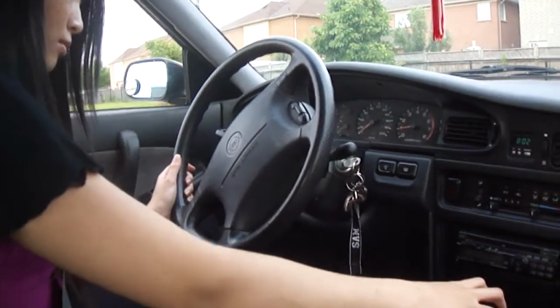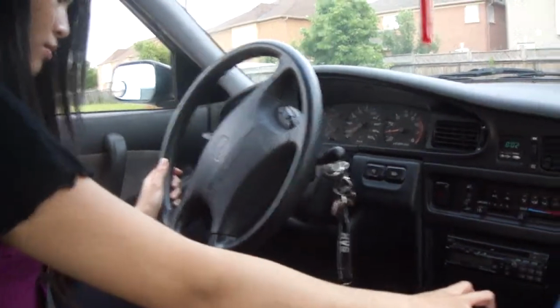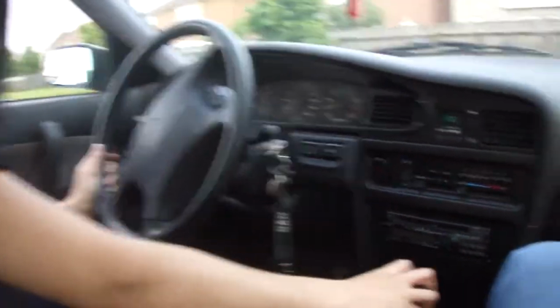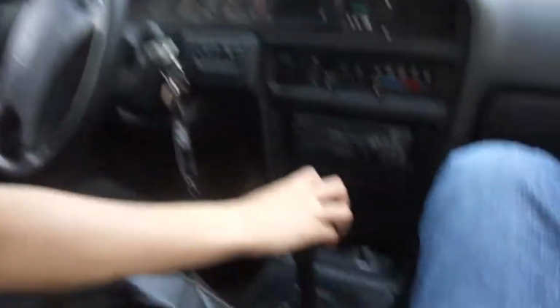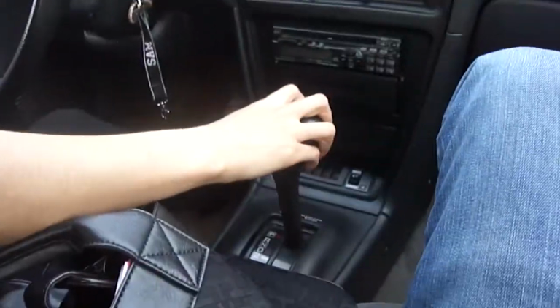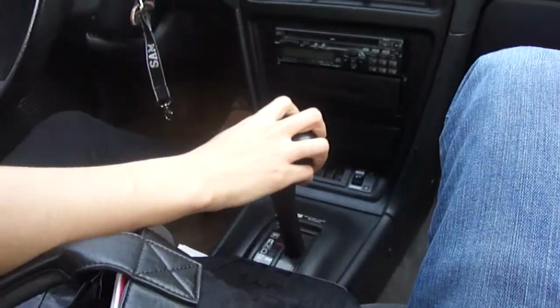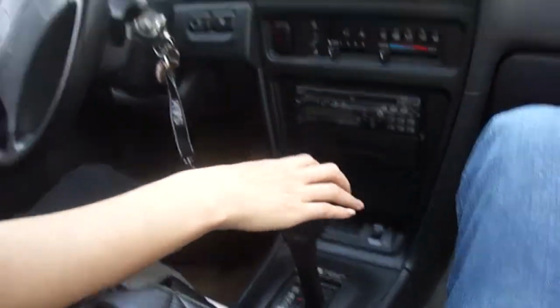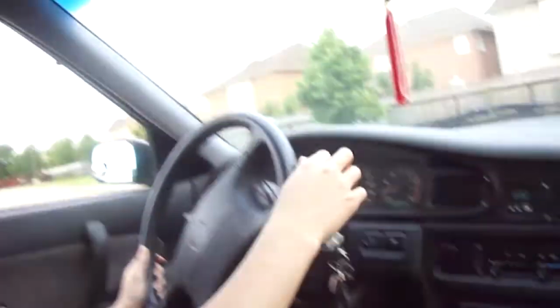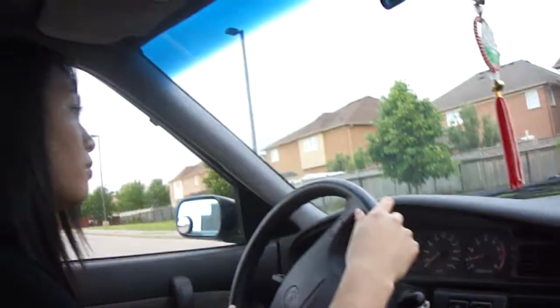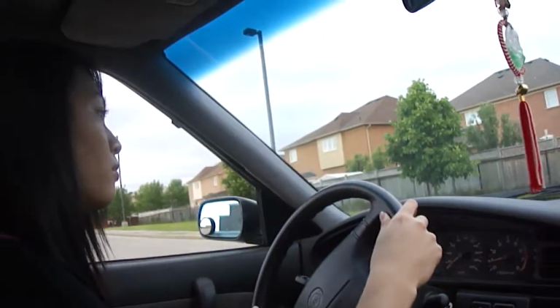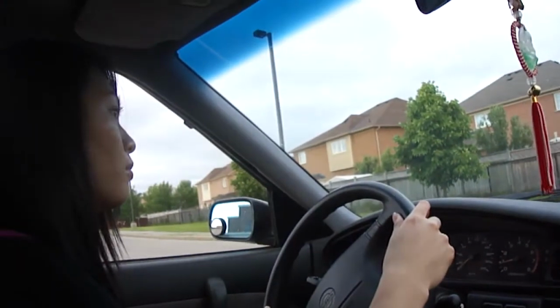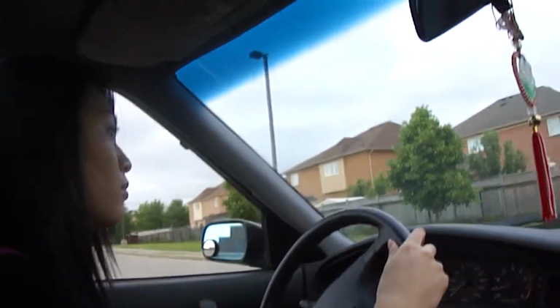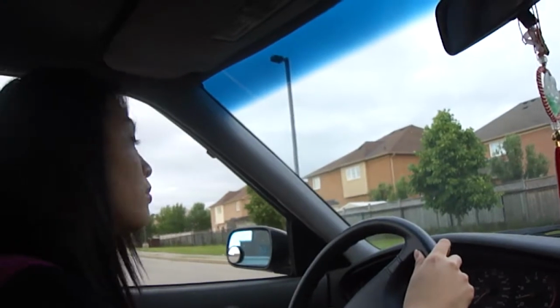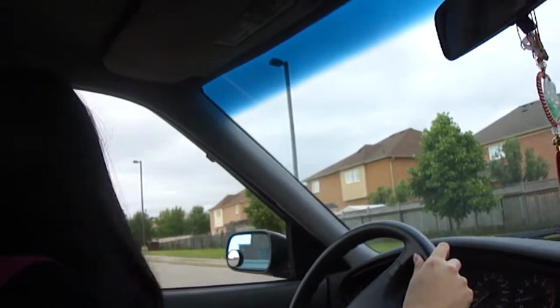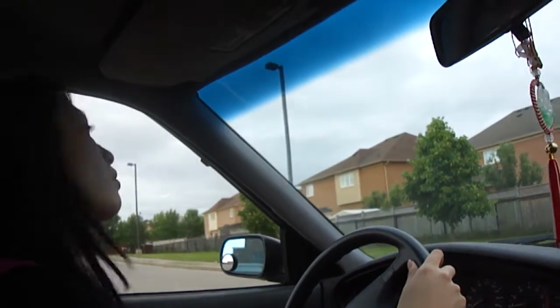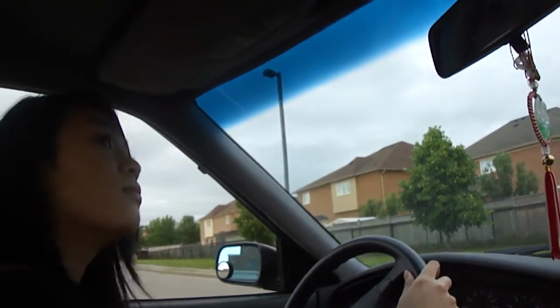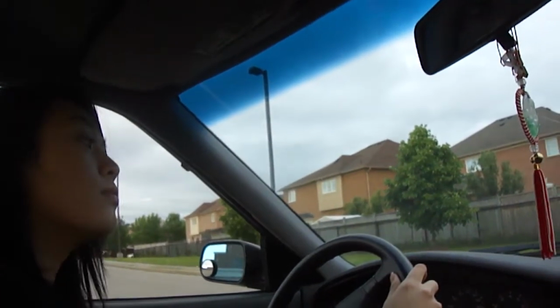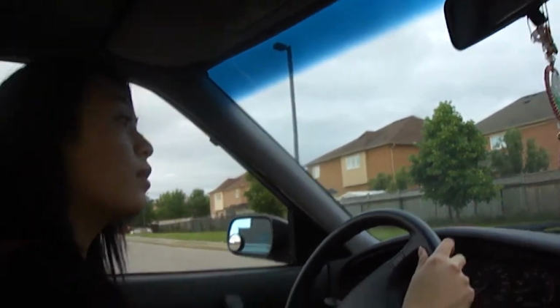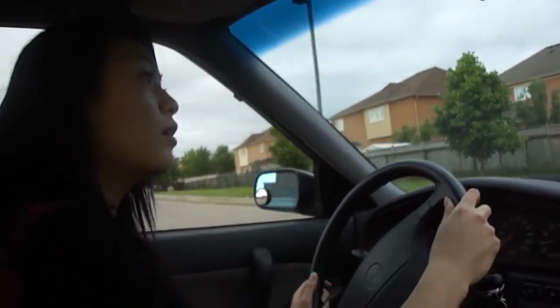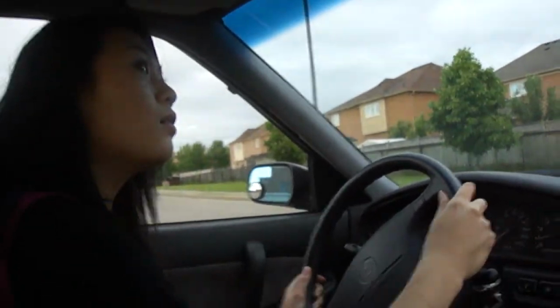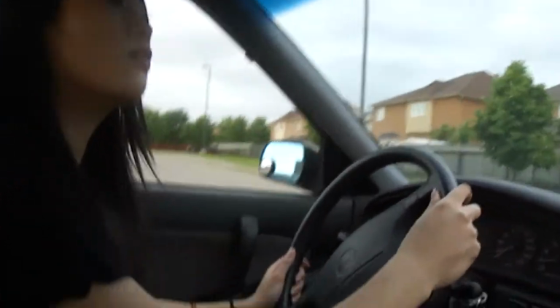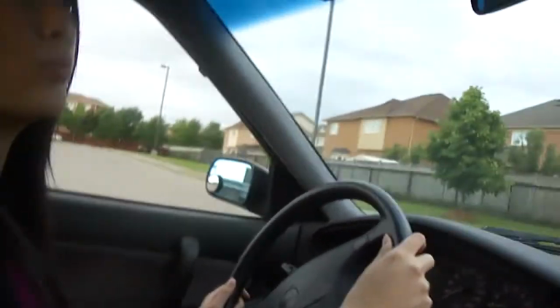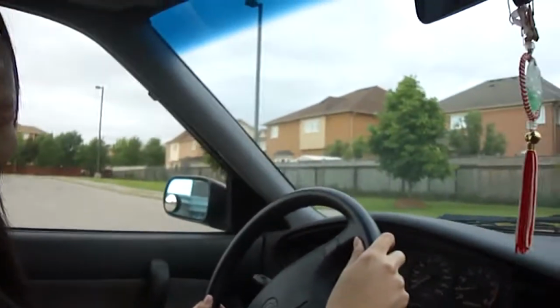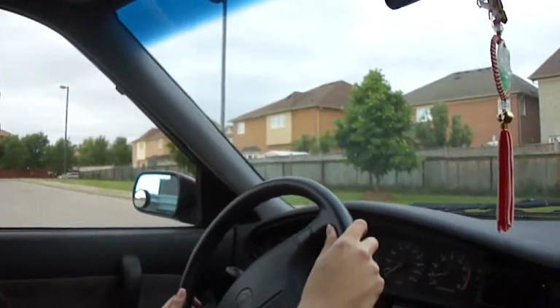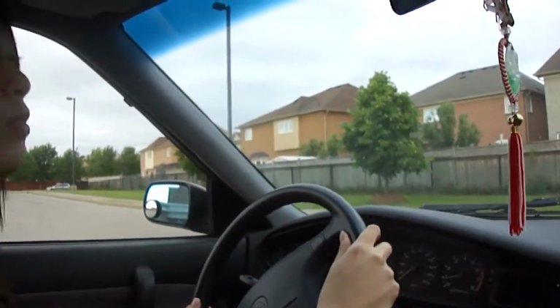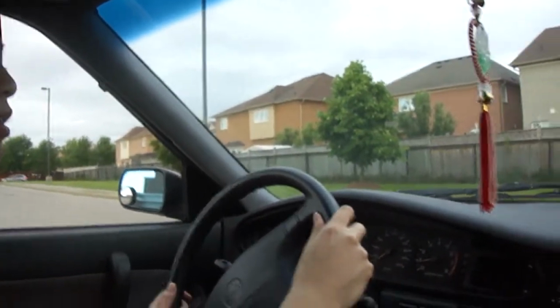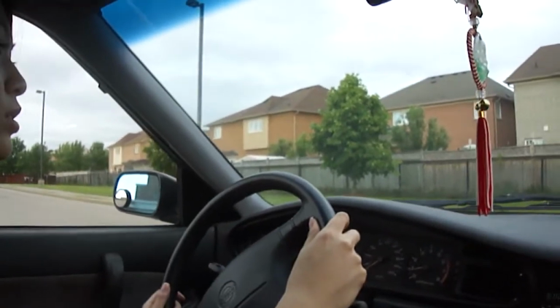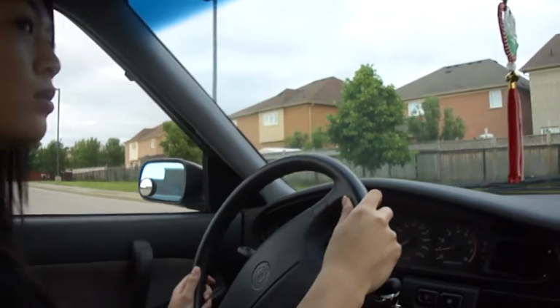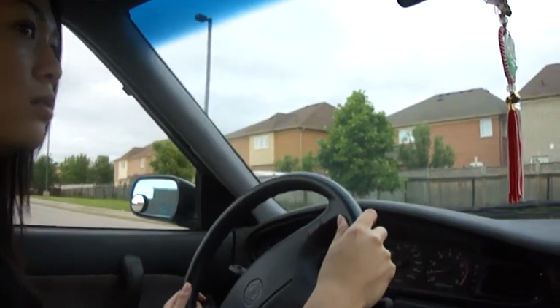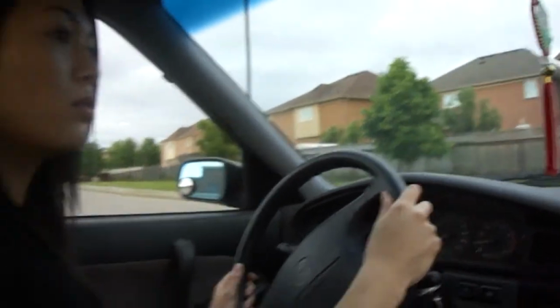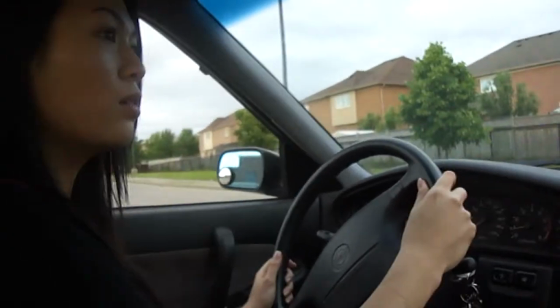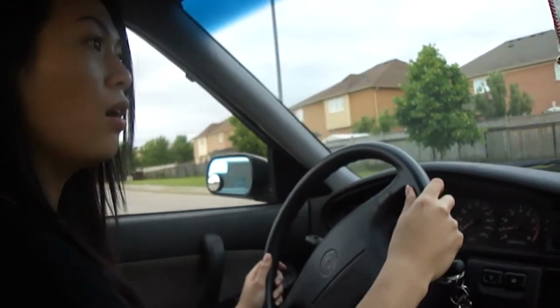Now put it in reverse. Okay, now check your back mirrors. Anyone in the back? Nope. Okay, reverse. How do I reverse? Just let go. Oh.